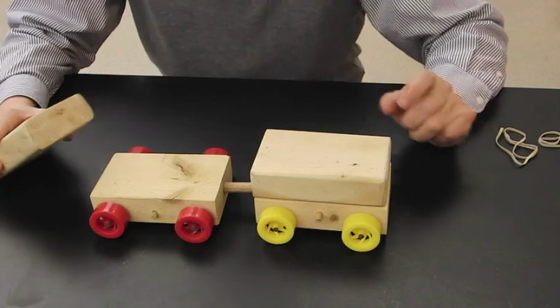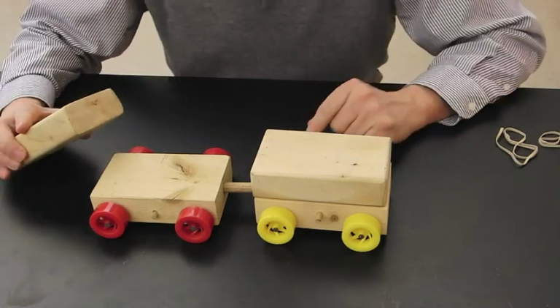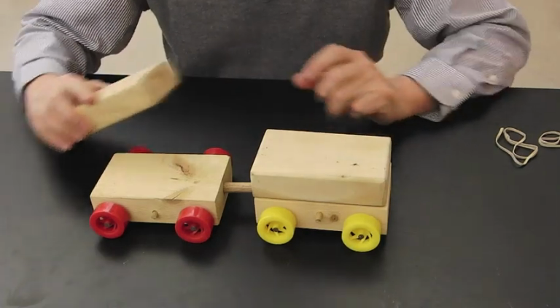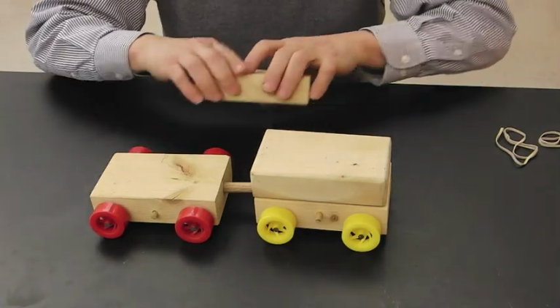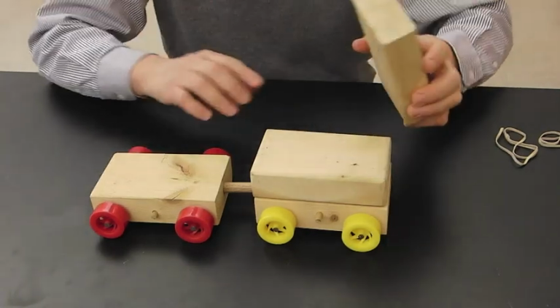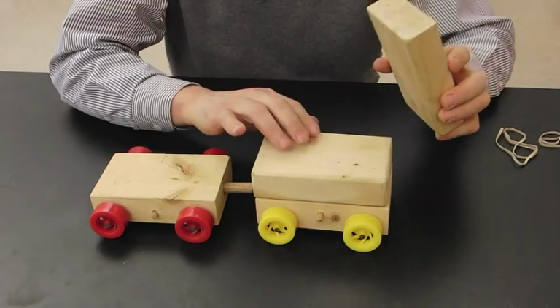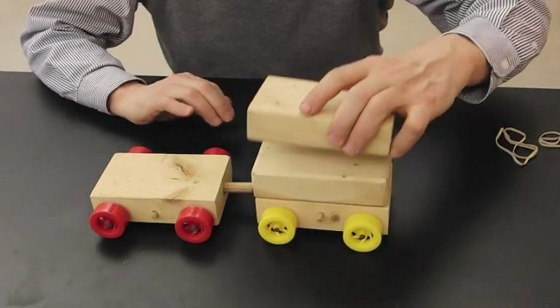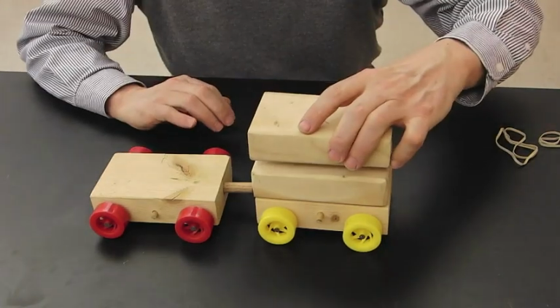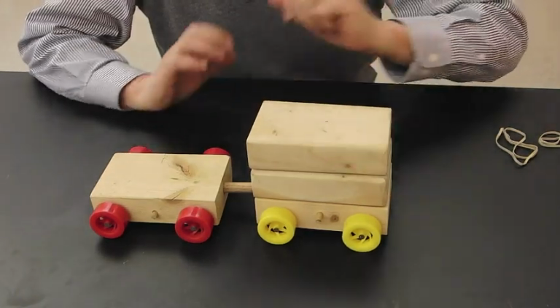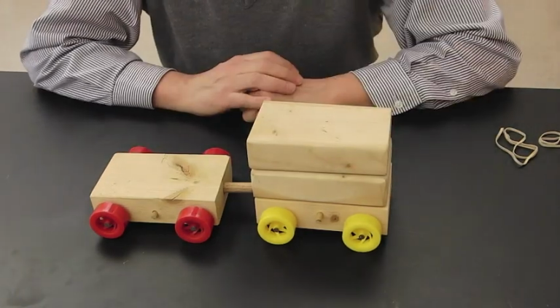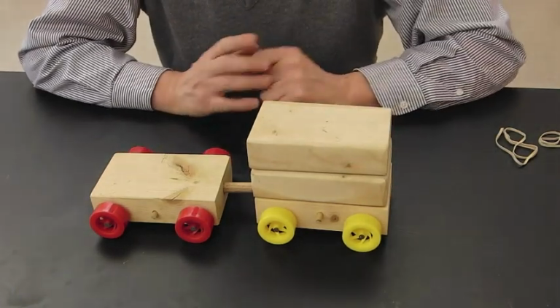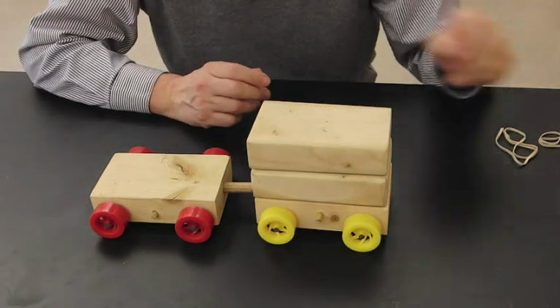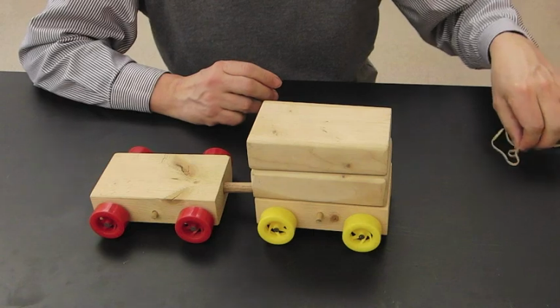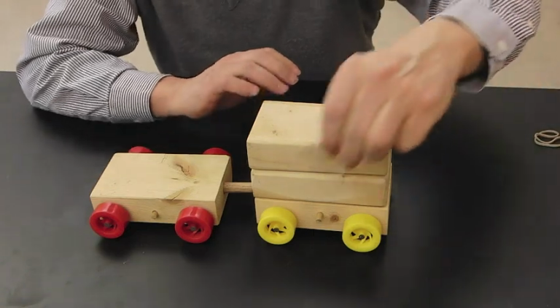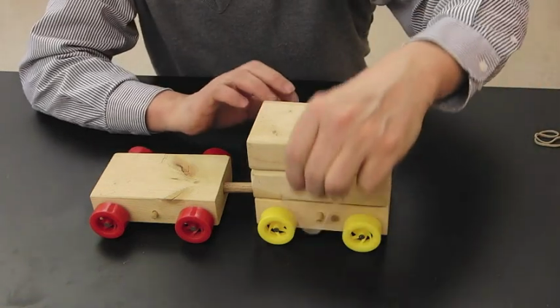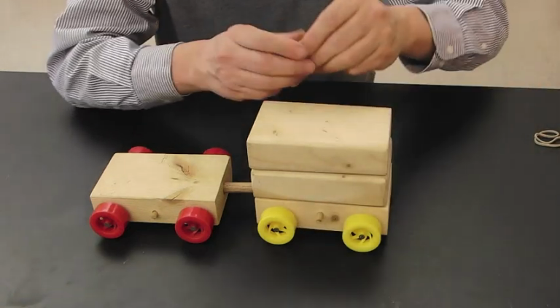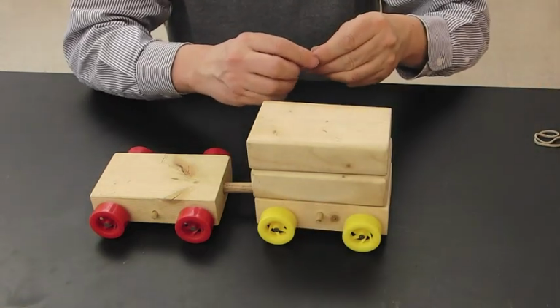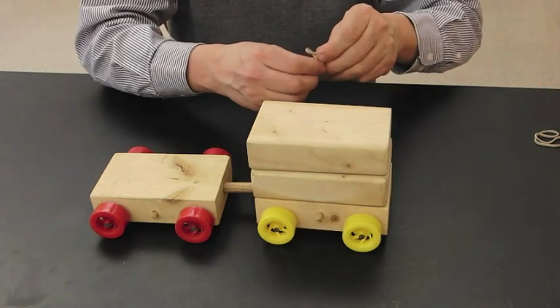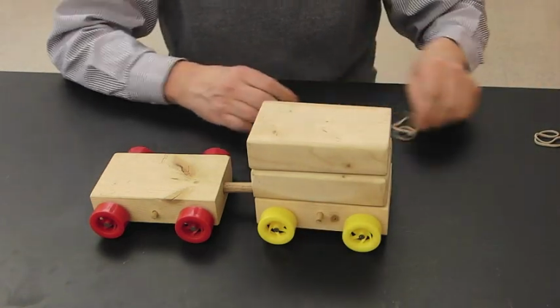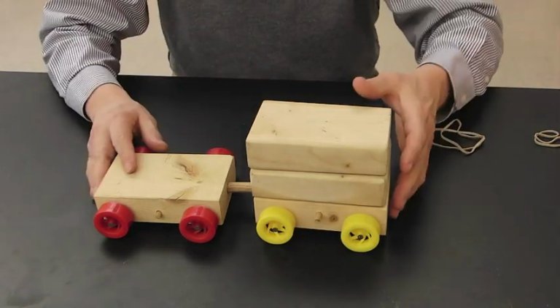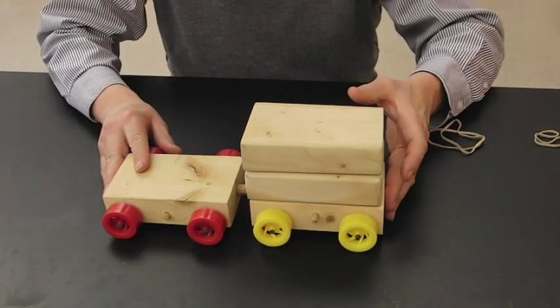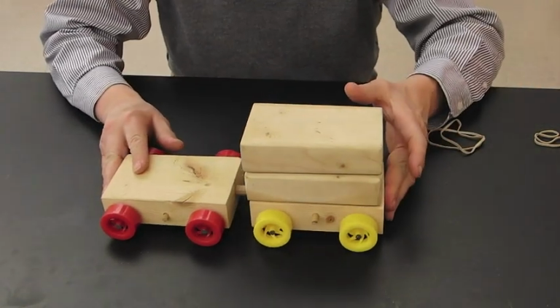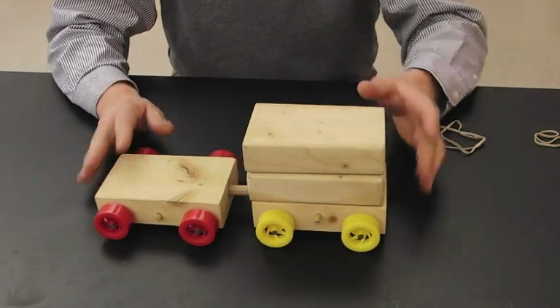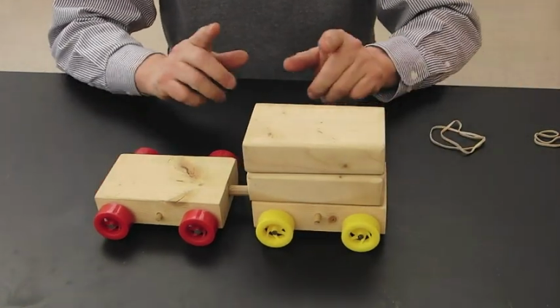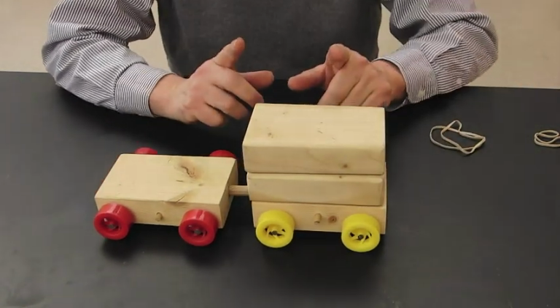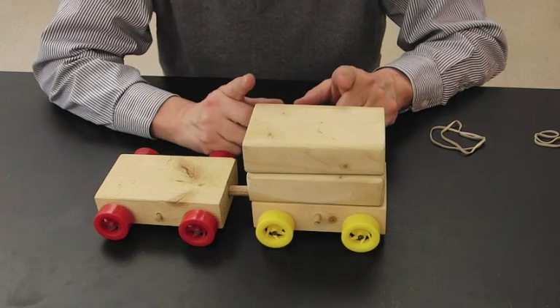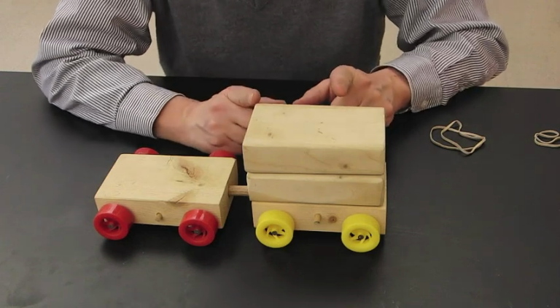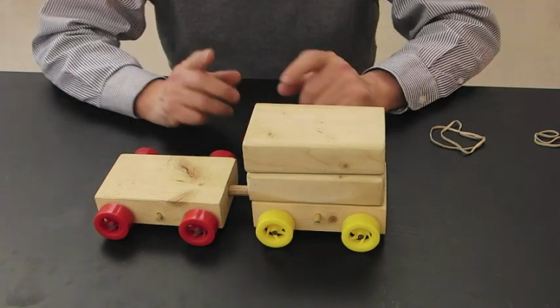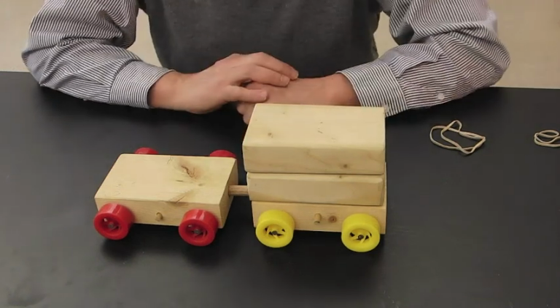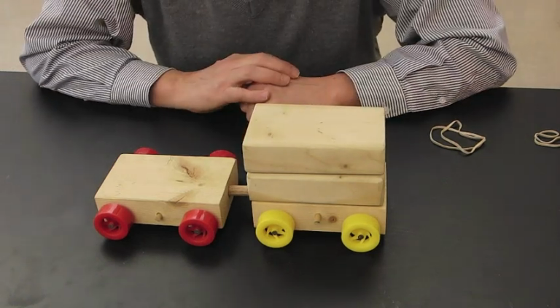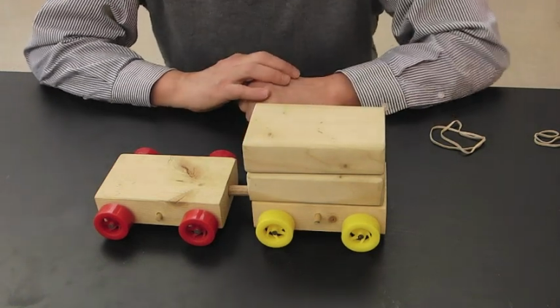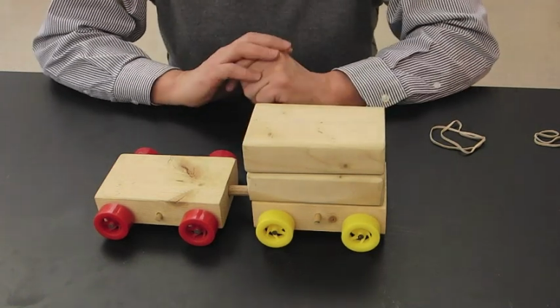We can continue the experiment by making this side even more massive. We can put three blocks on, use rubber bands to hold this in place, and then try it again and see if this side slows down even more according to Newton's second law. So let's try it.